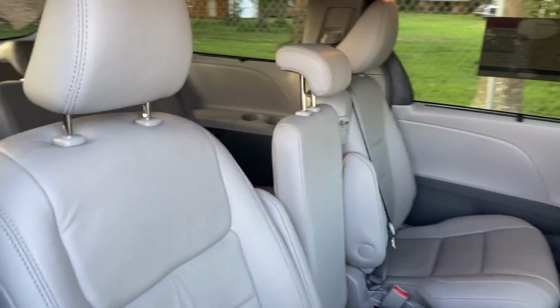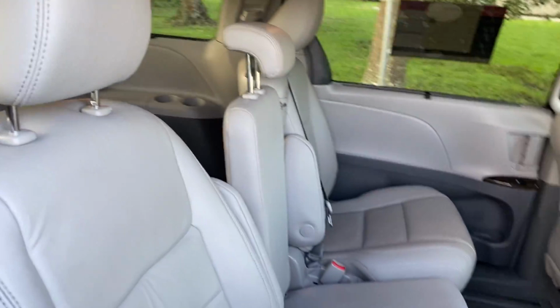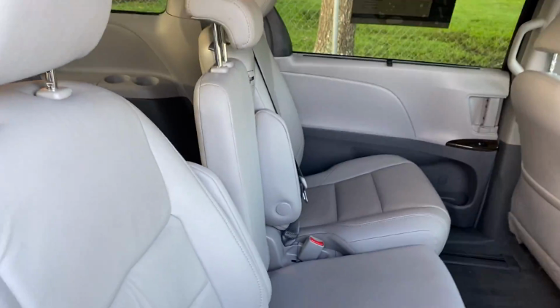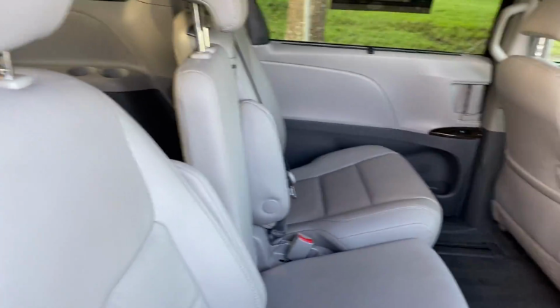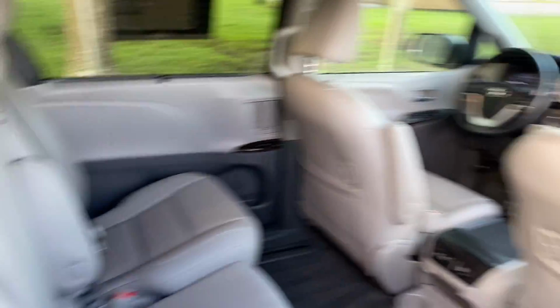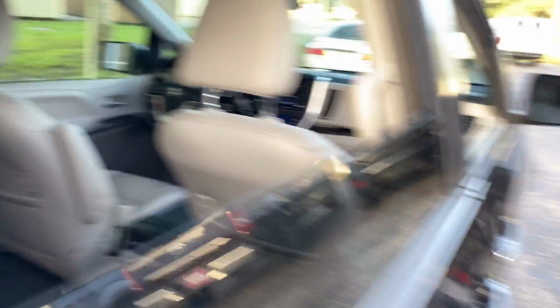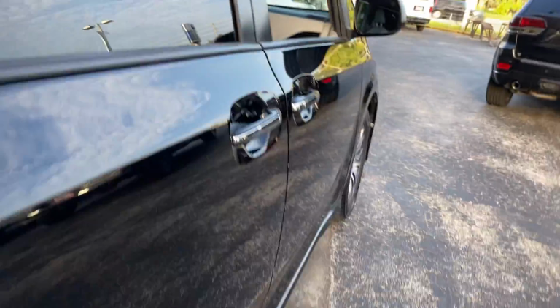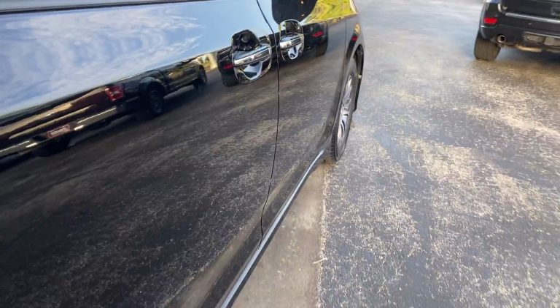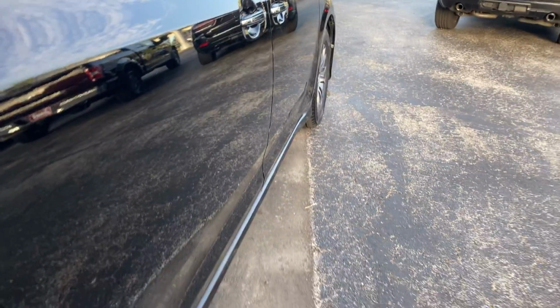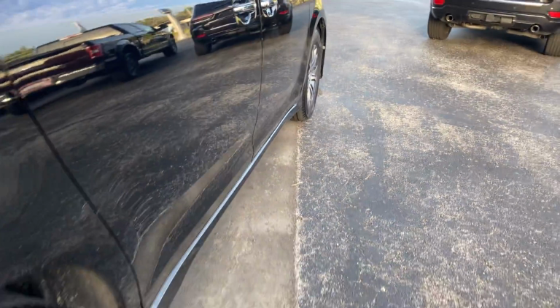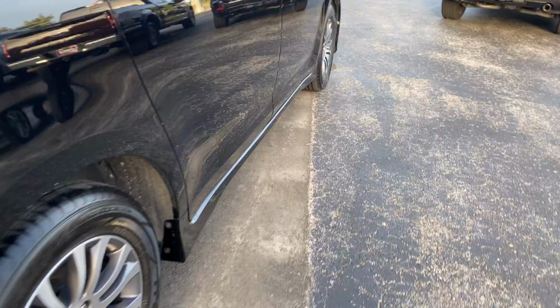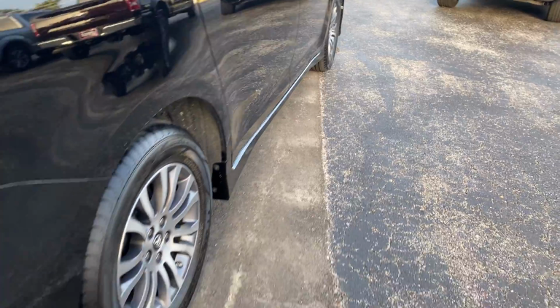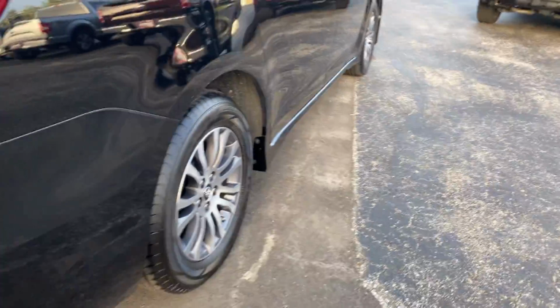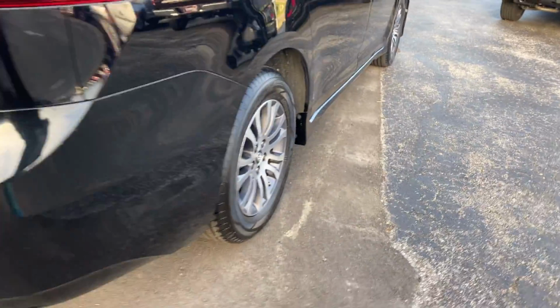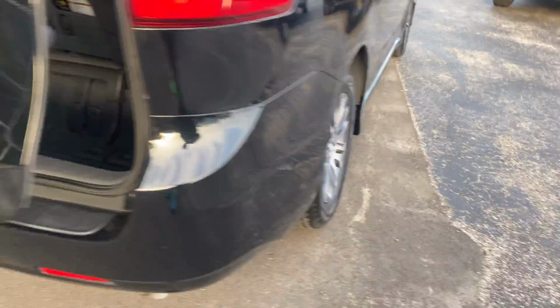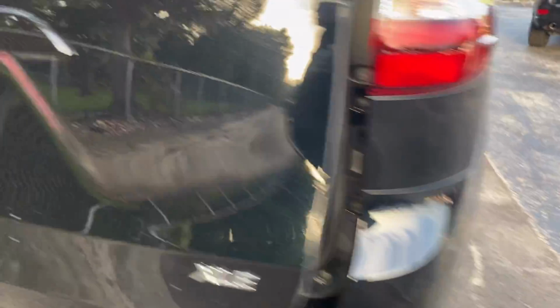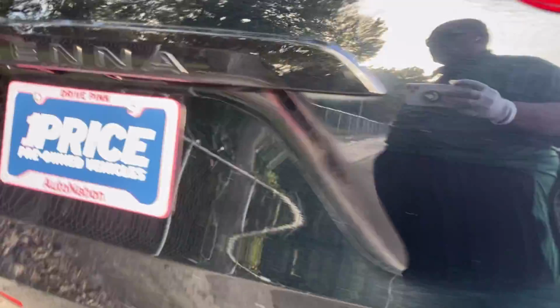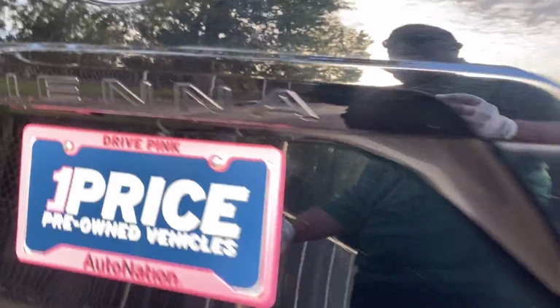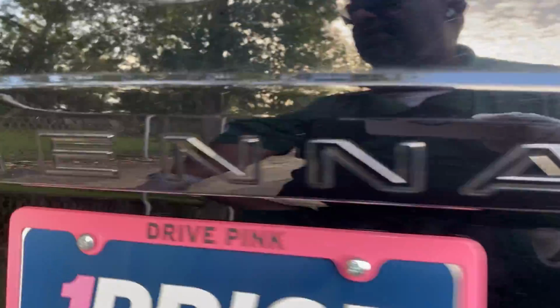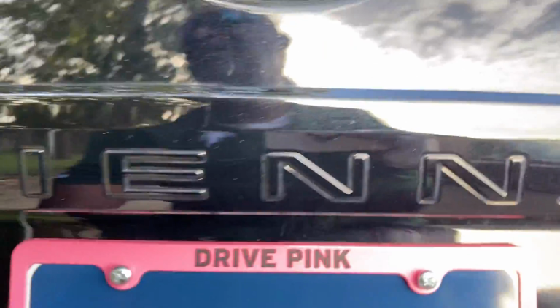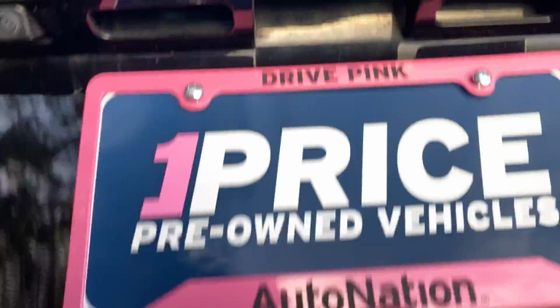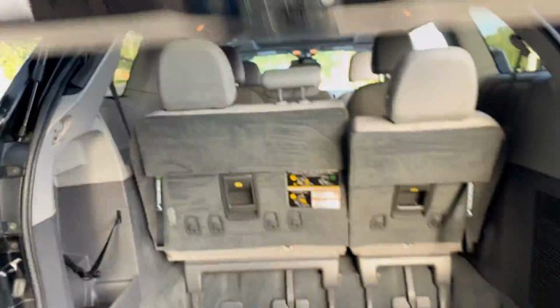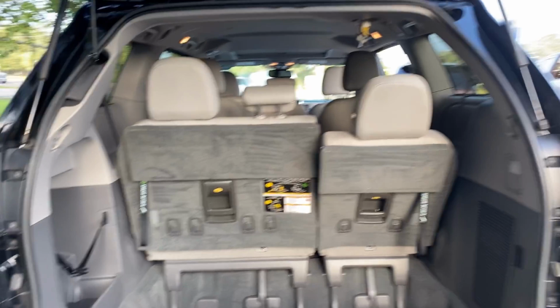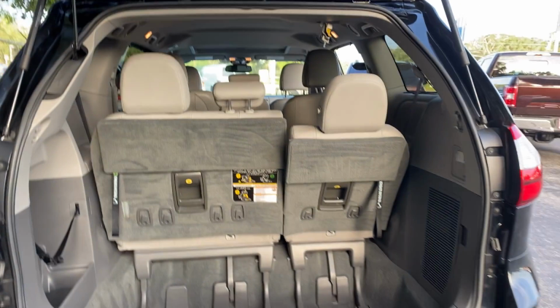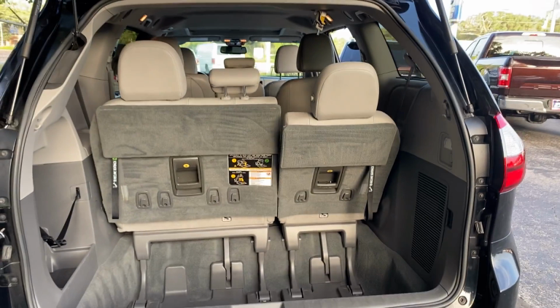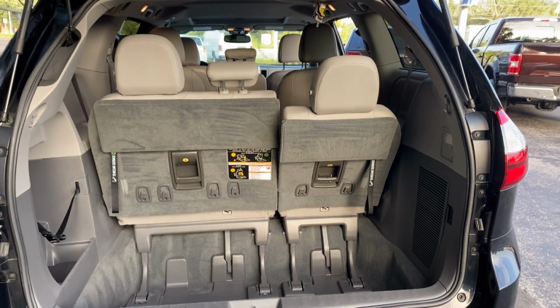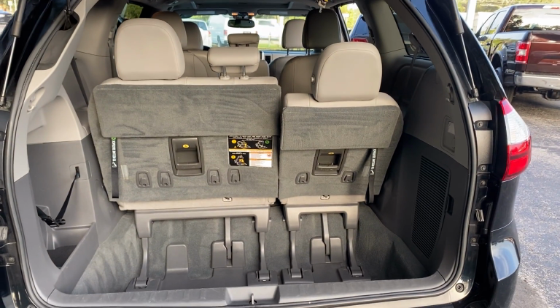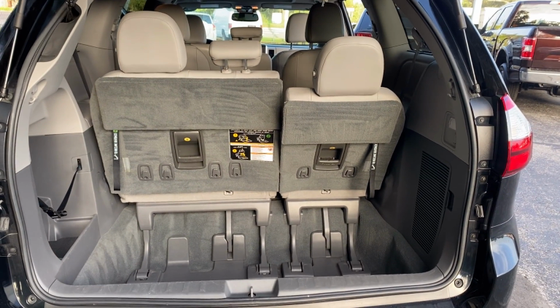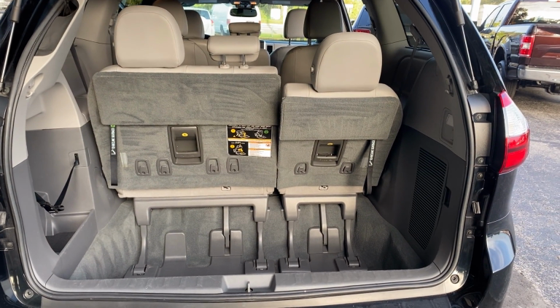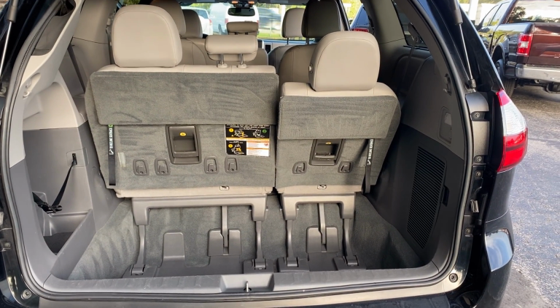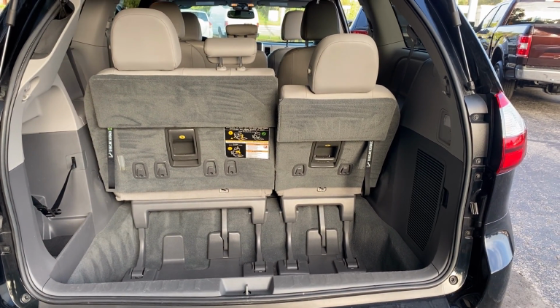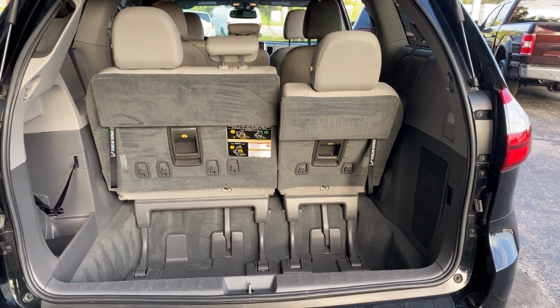Power moonroof. Look at these second row seats. Dual power sliding doors, aluminum wheels, and backup camera. Let's look at the storage from the third row seats — those seats fold down for additional storage.